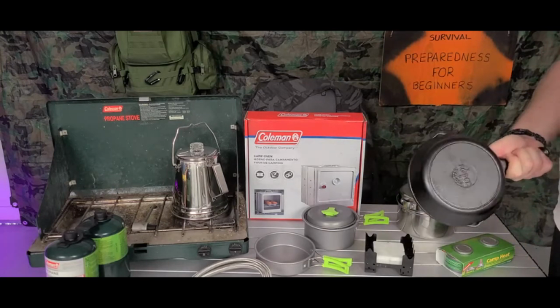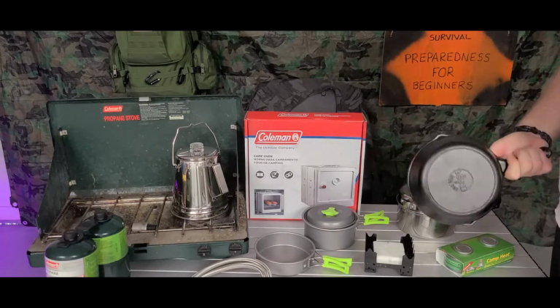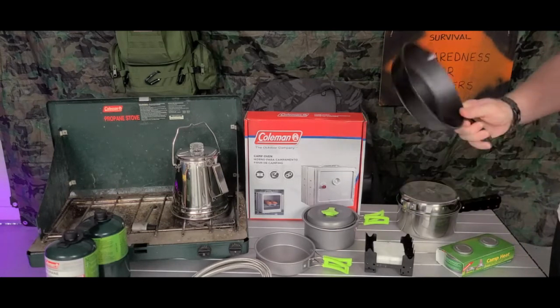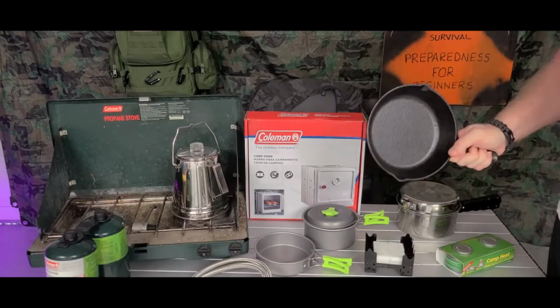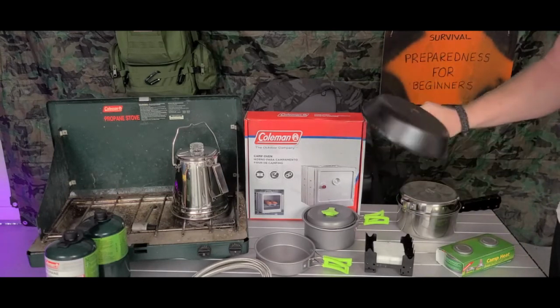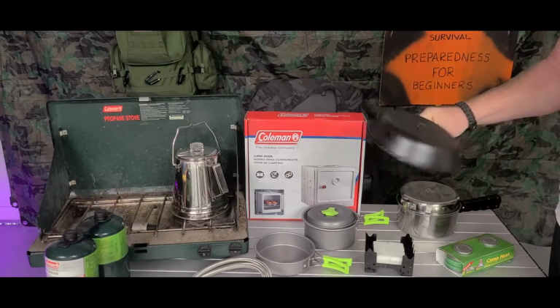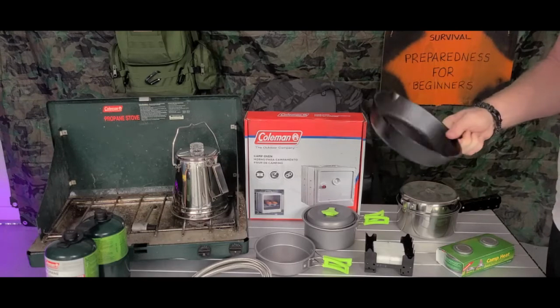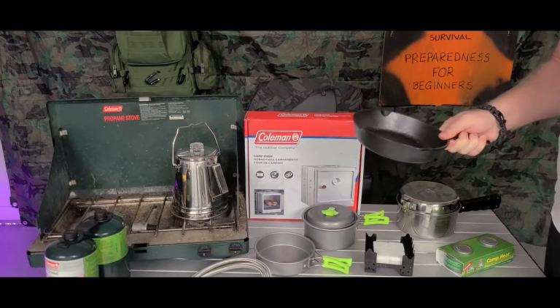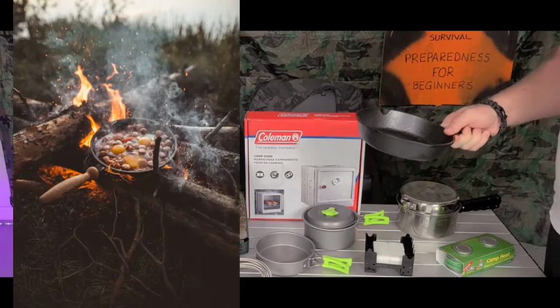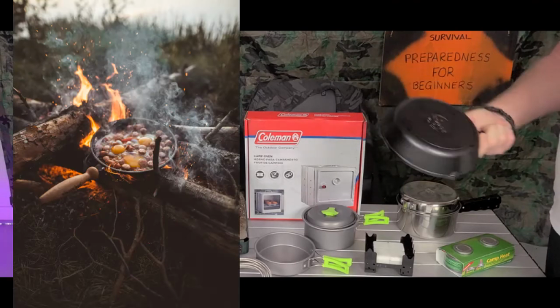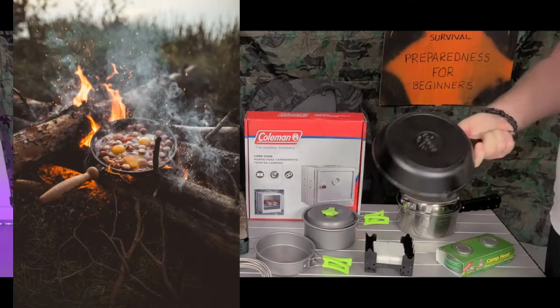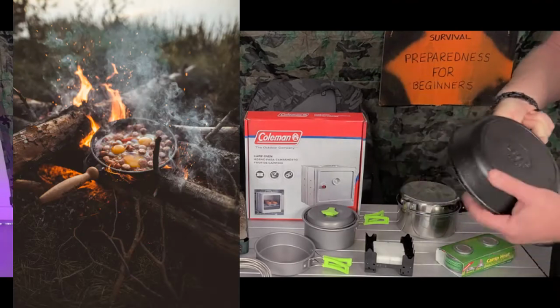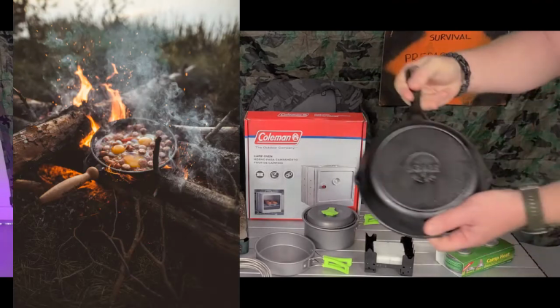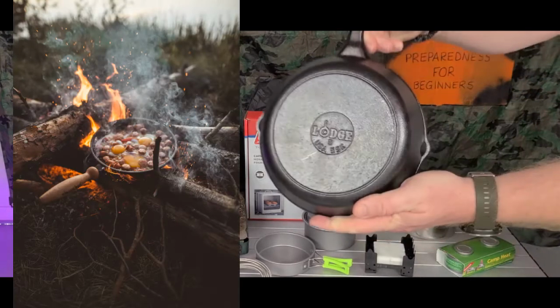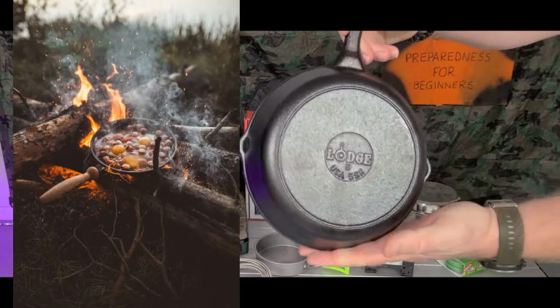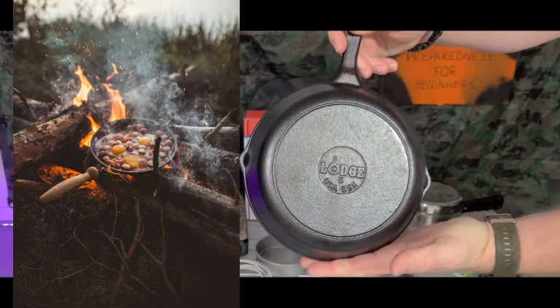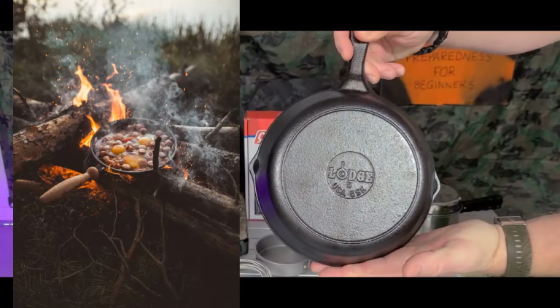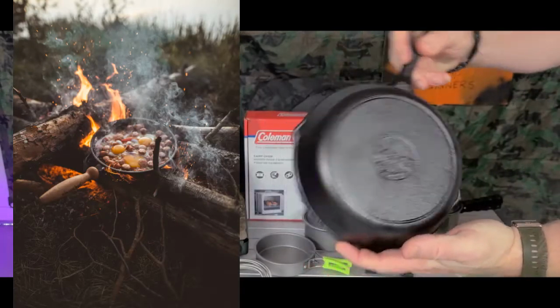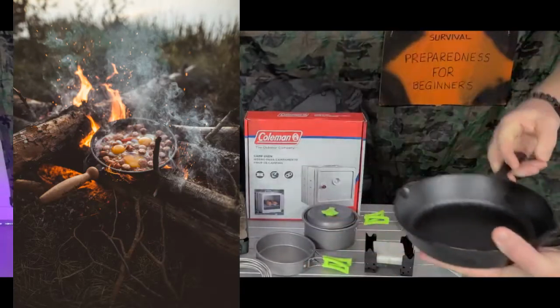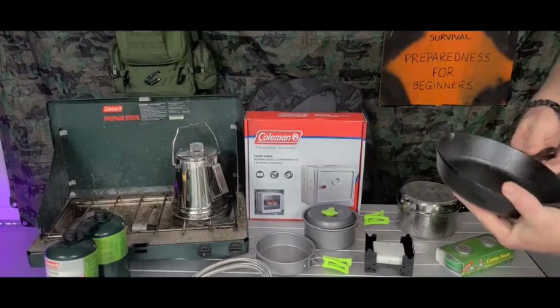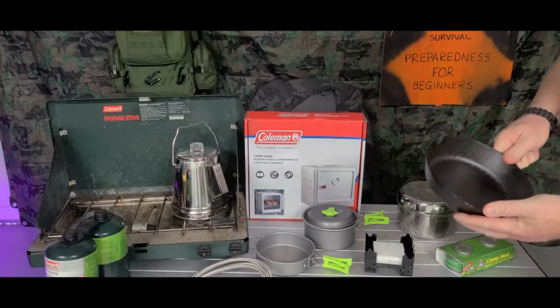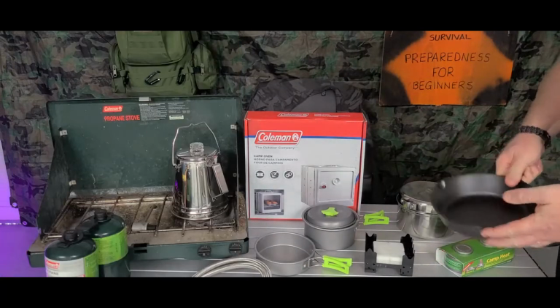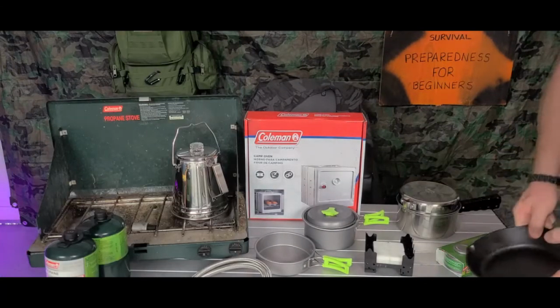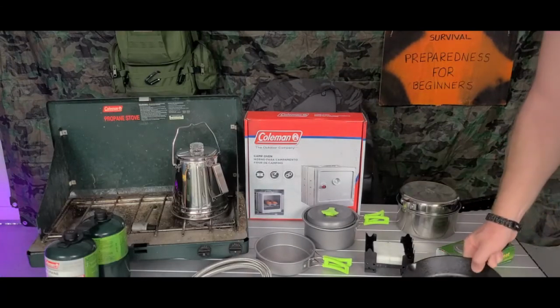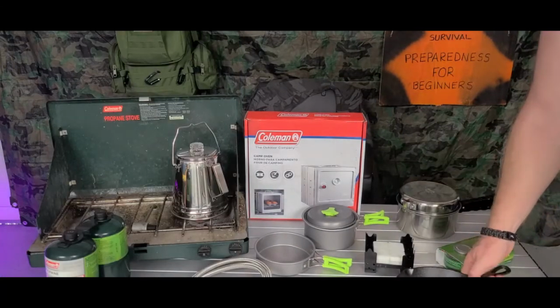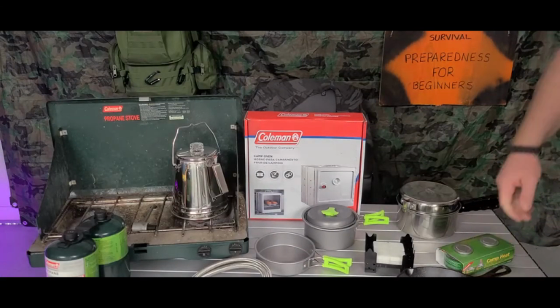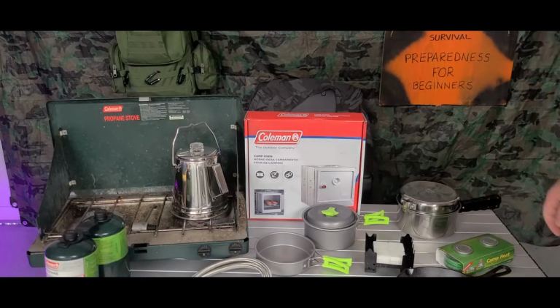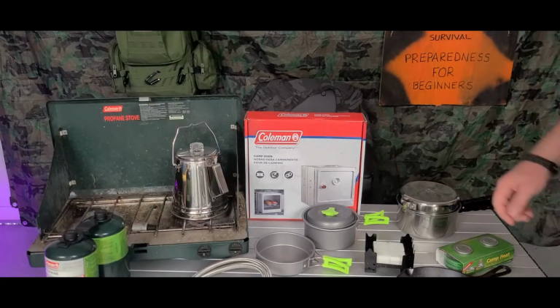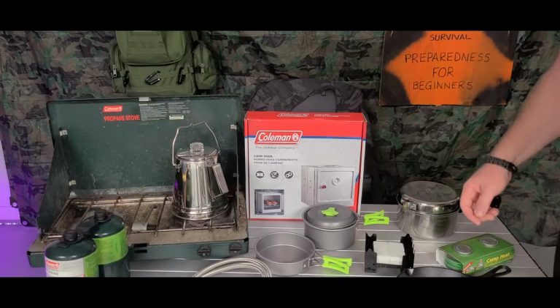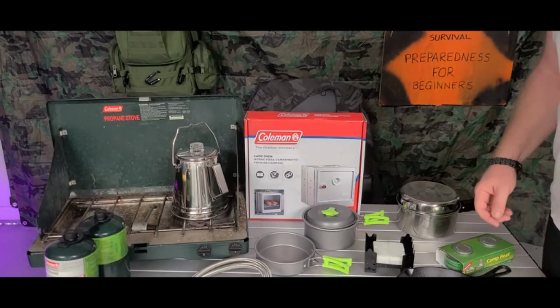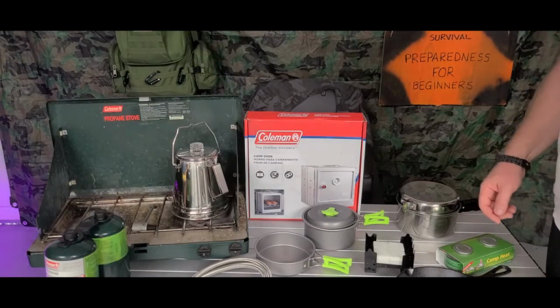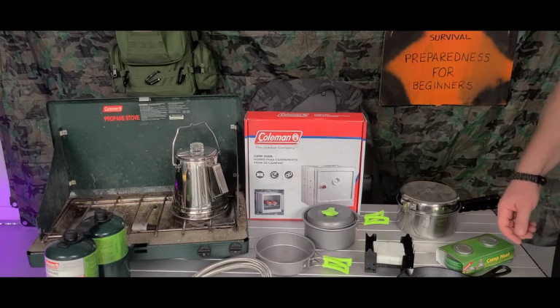When you're cooking on fire, cast iron is the only way to go. As you can see, this is from Lodge — I wouldn't buy anything else. Lodge has been around longer than most people watching this video.